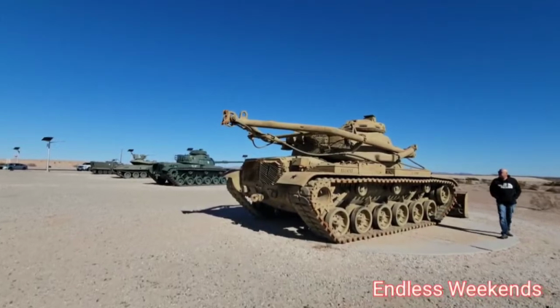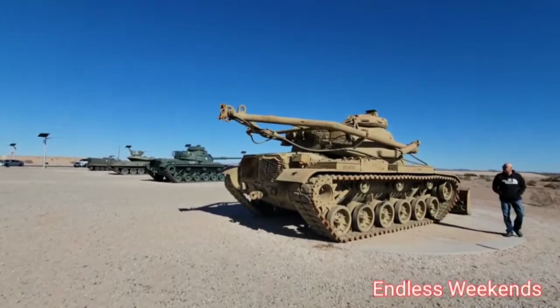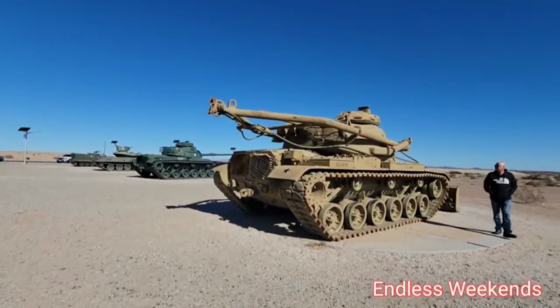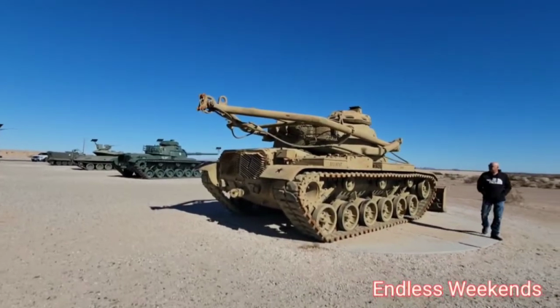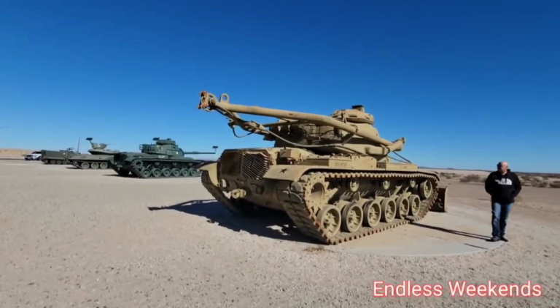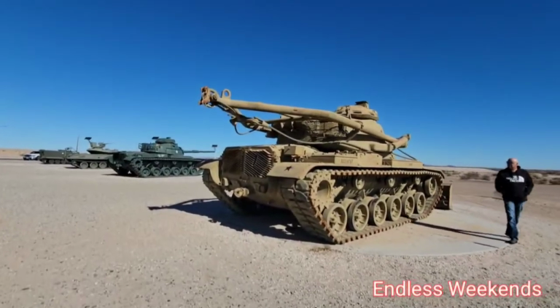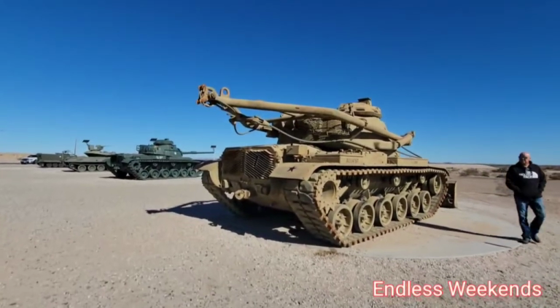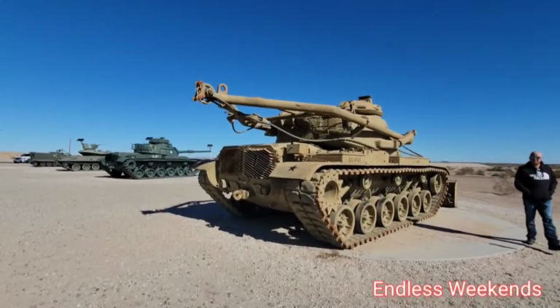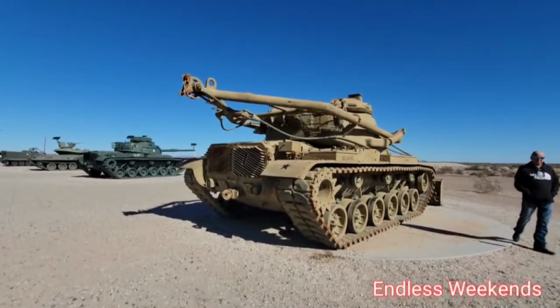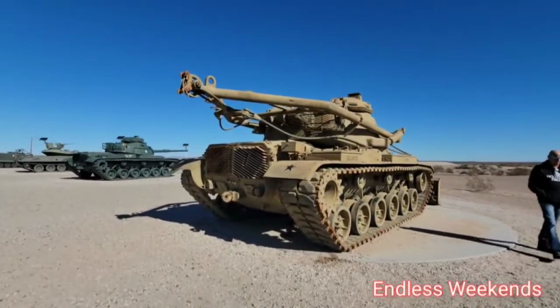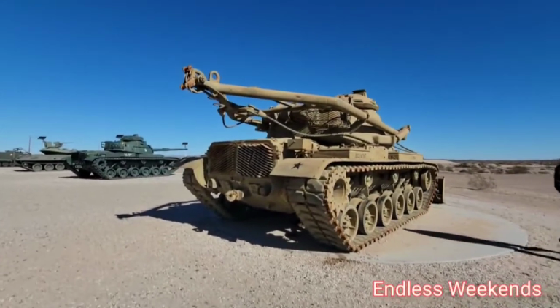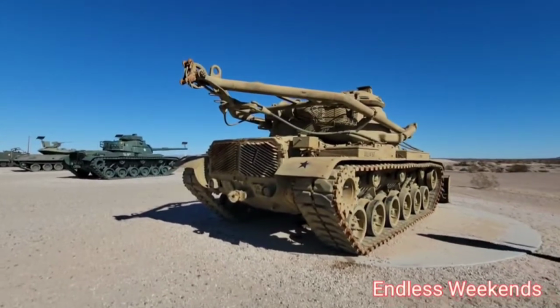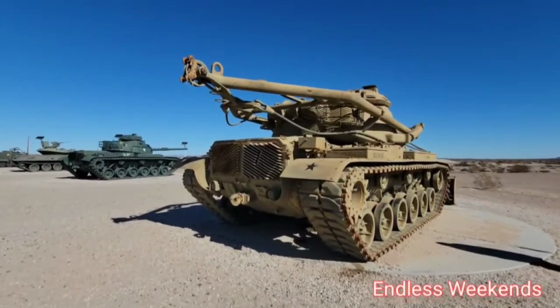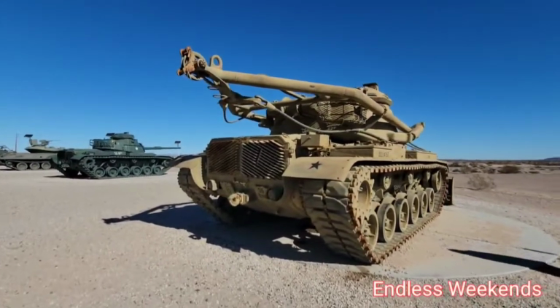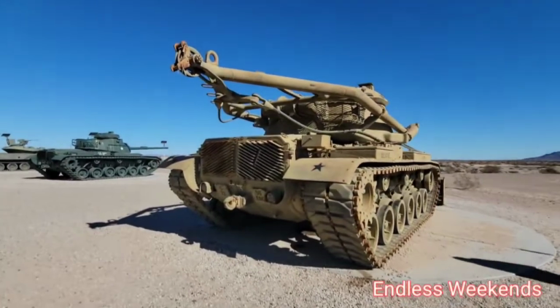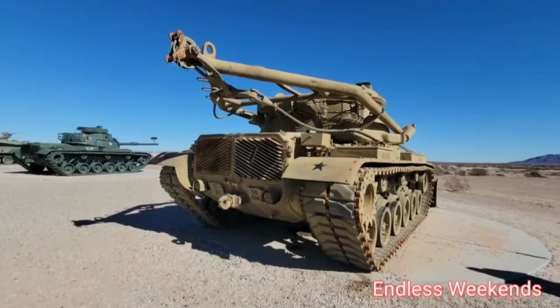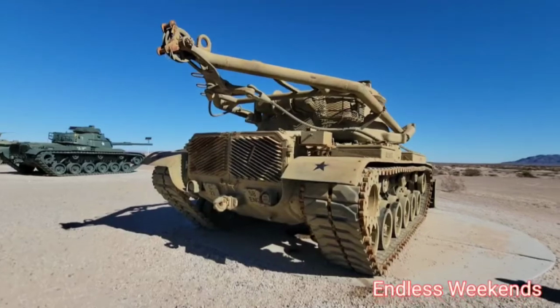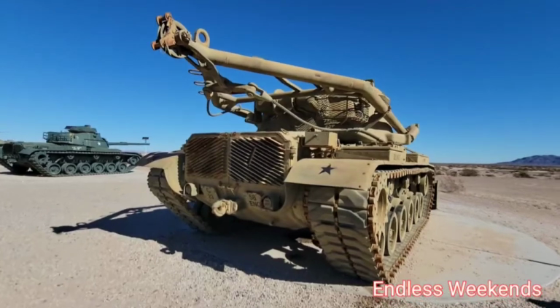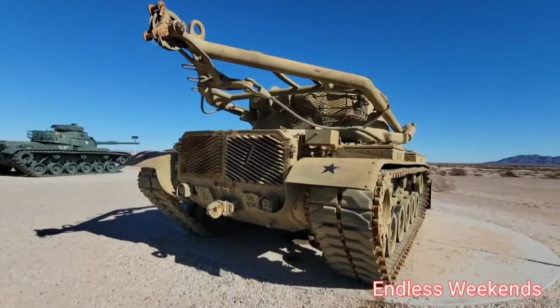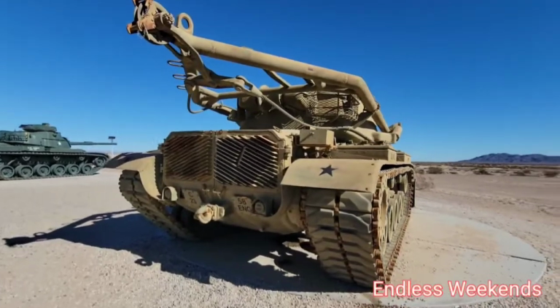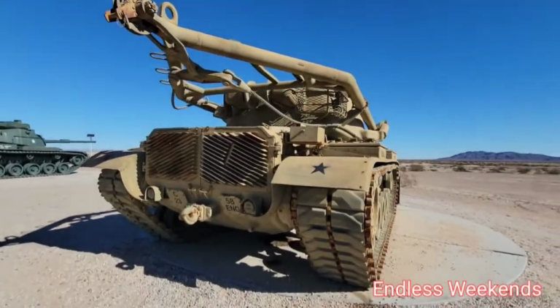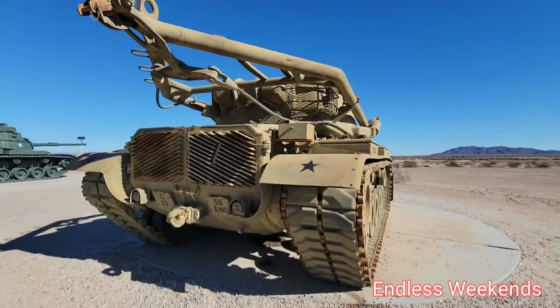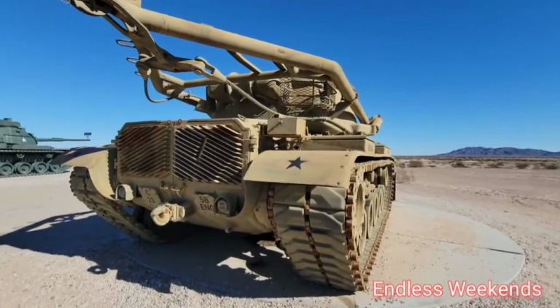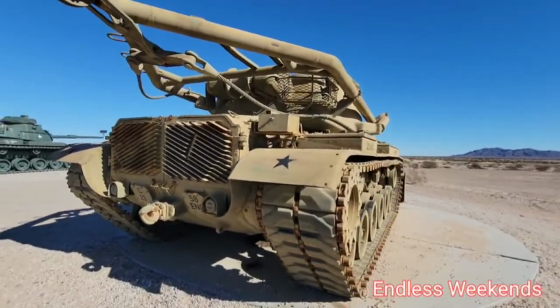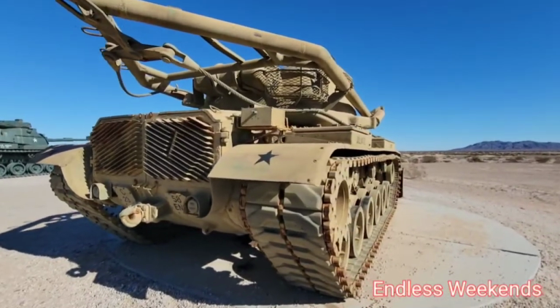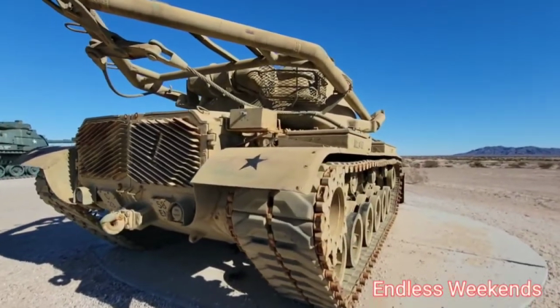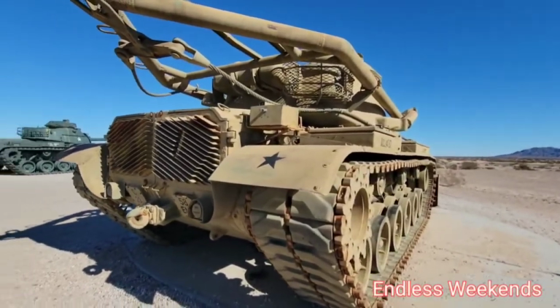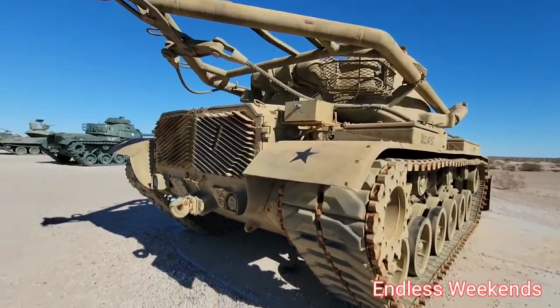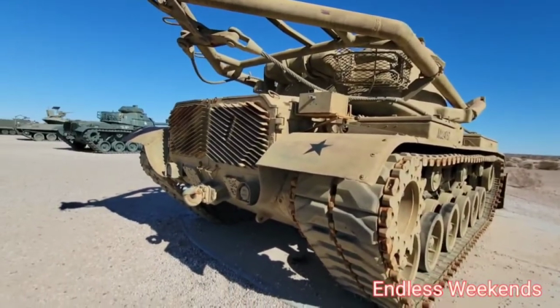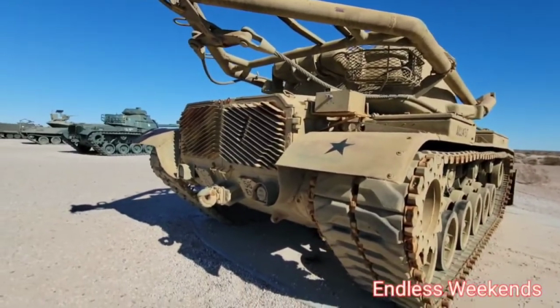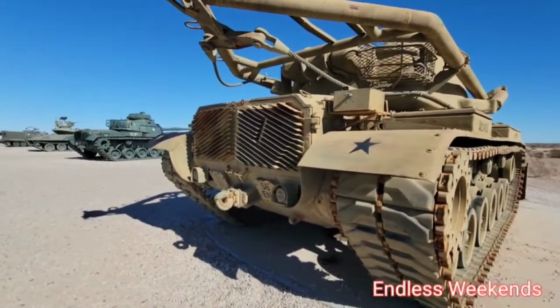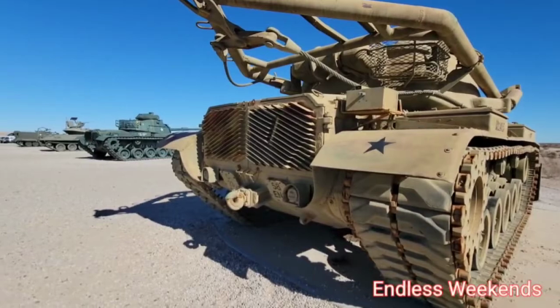This one looks like it was more used for construction purposes — 58th Engineering Division.